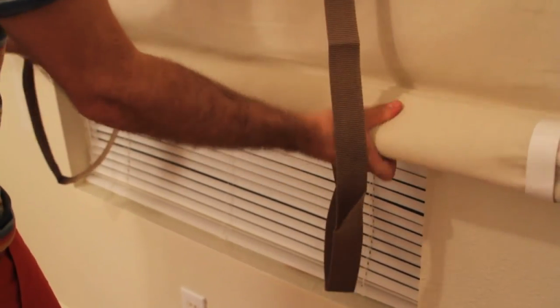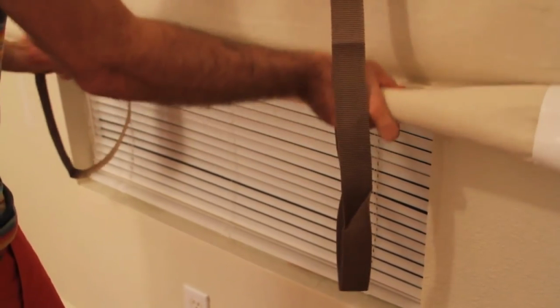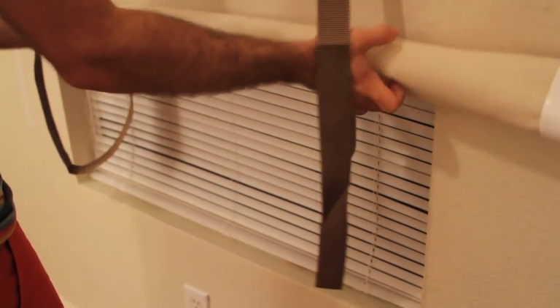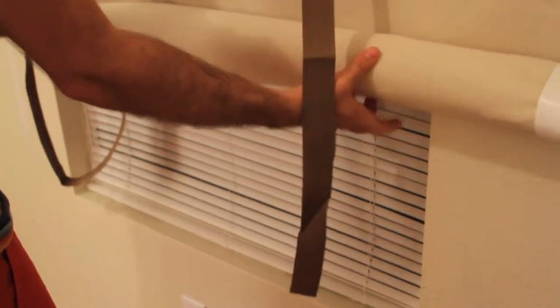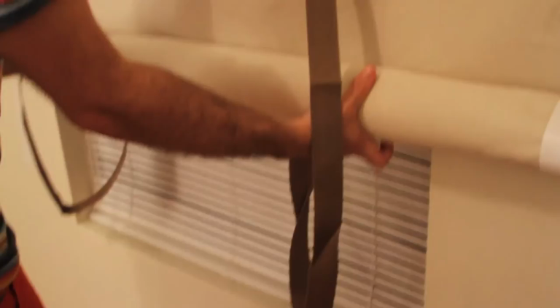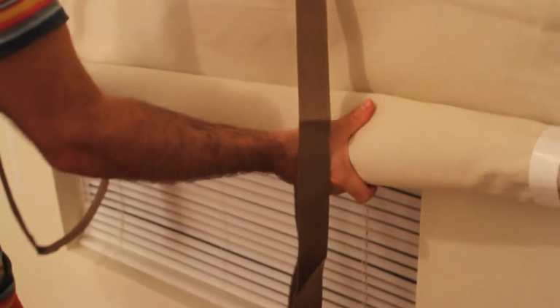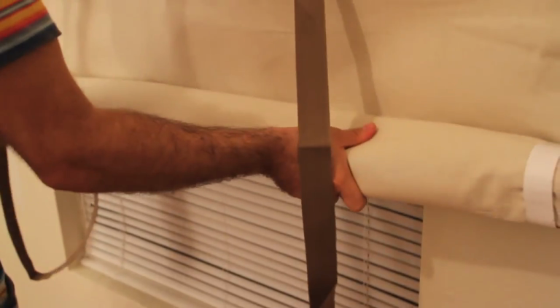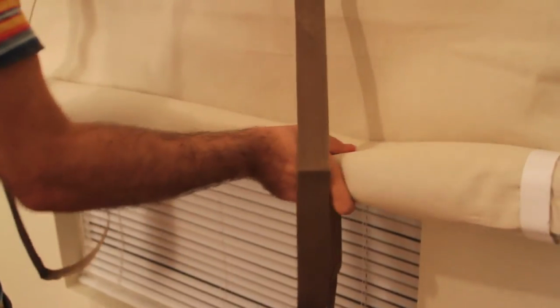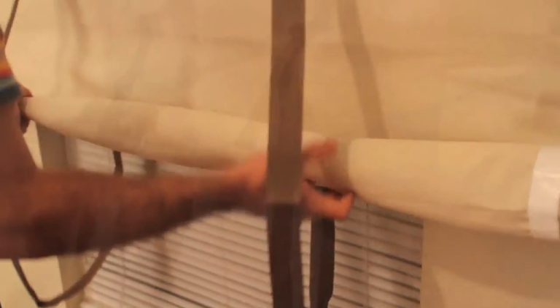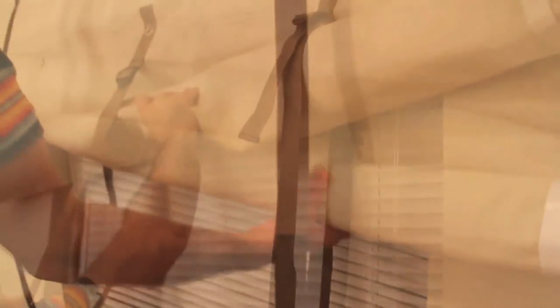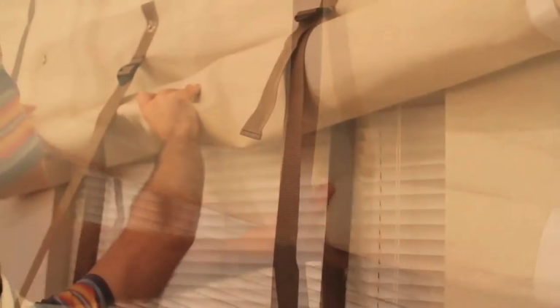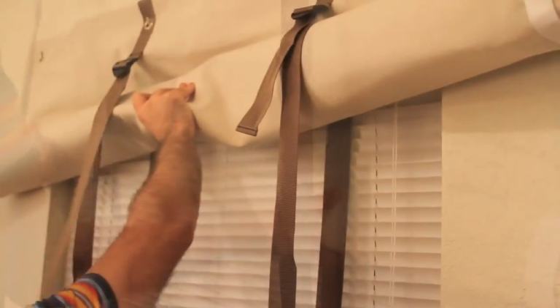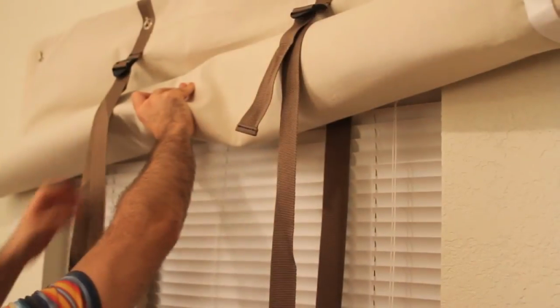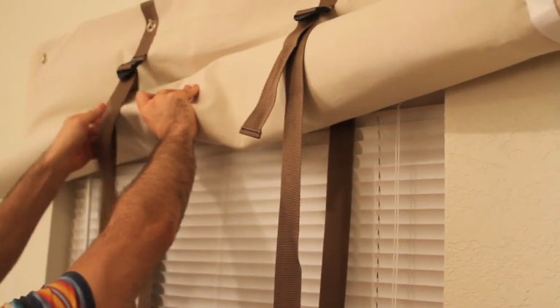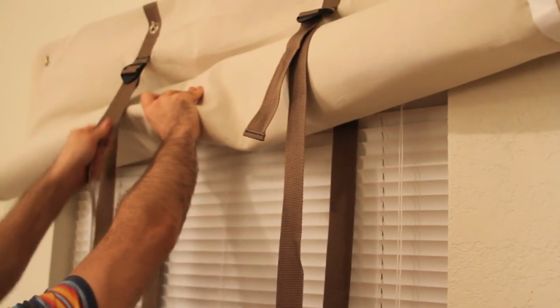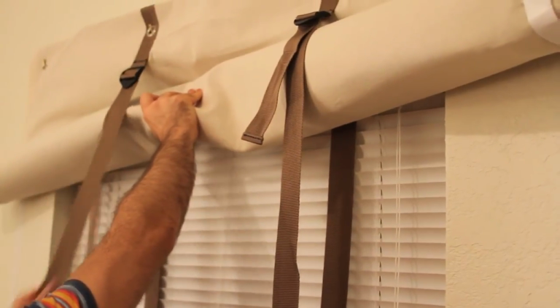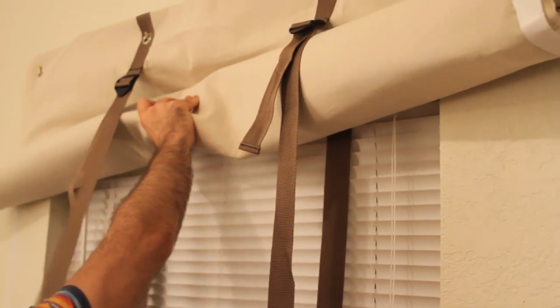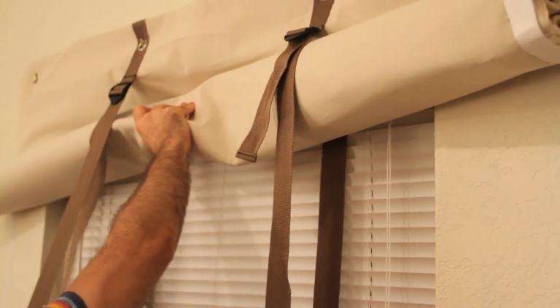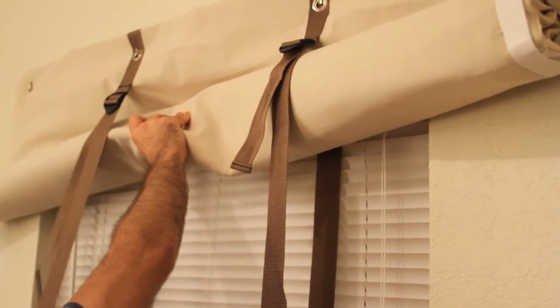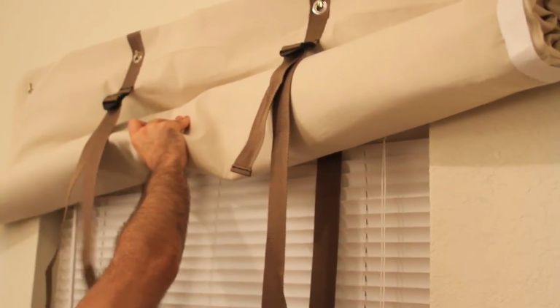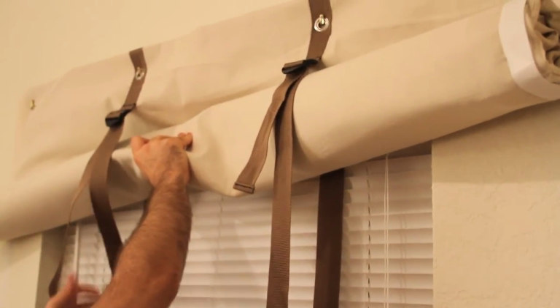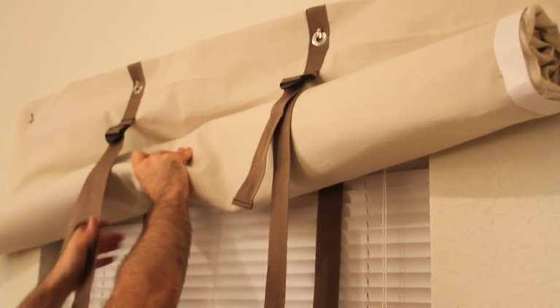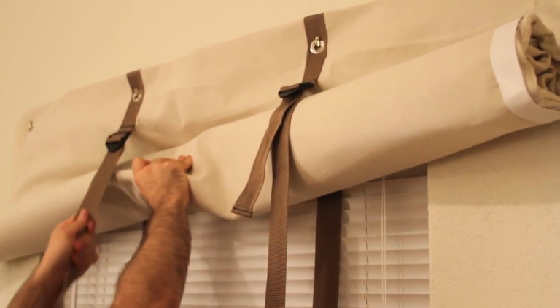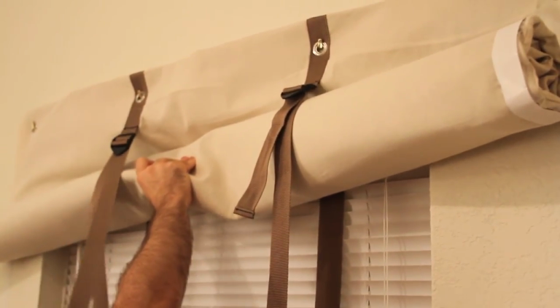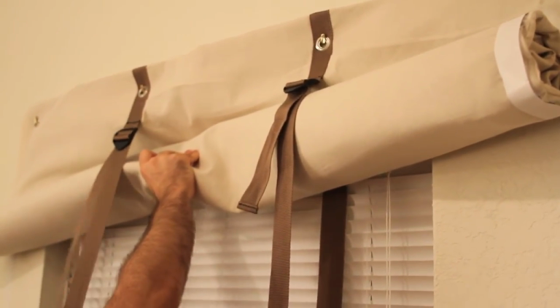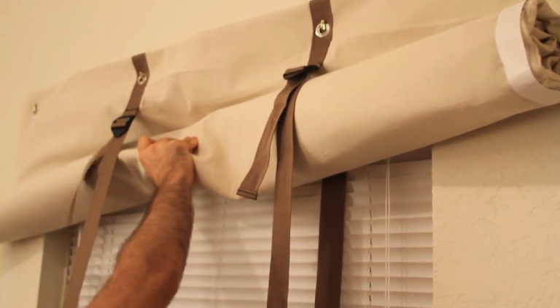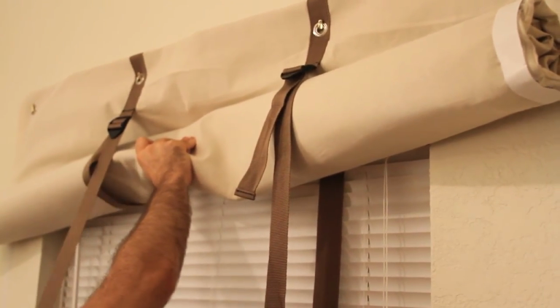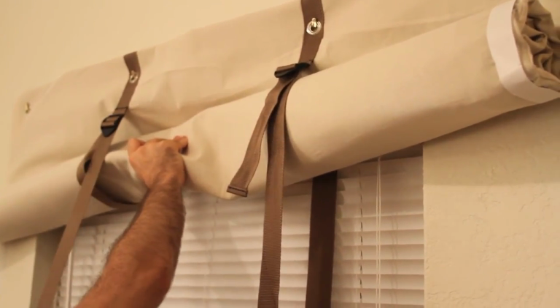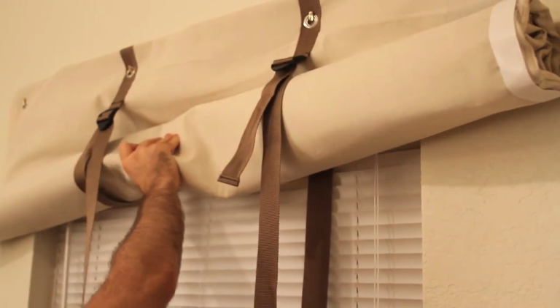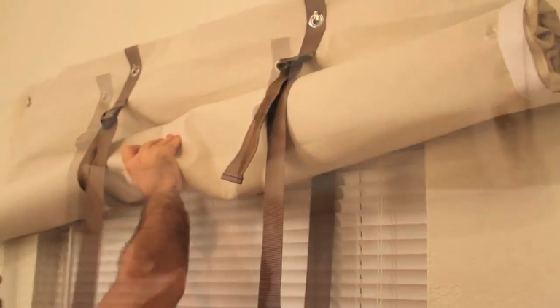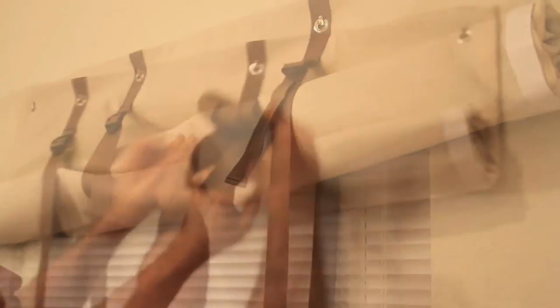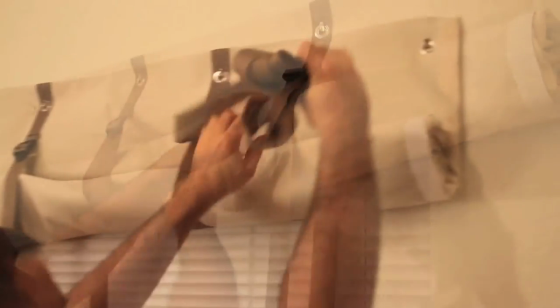Roll the curtain up by using the hand to begin the rolling motion, then cinching straps tight. Tuck straps into curtain once rolled.